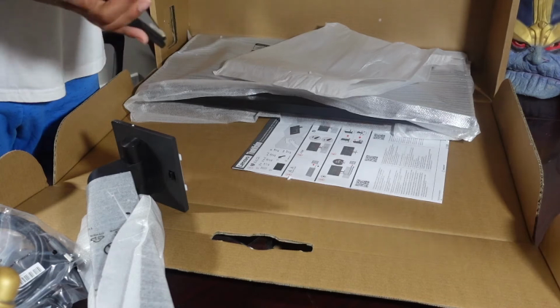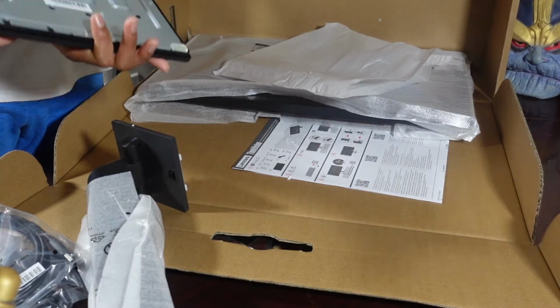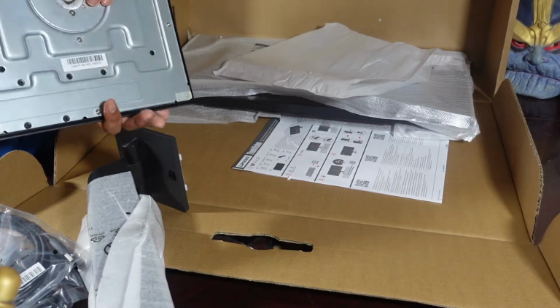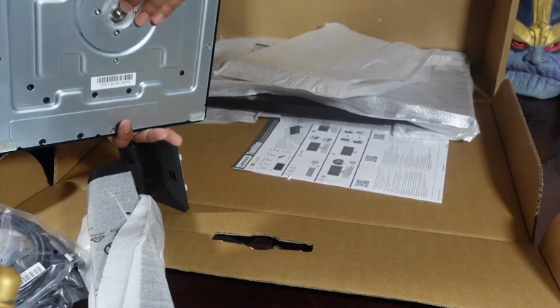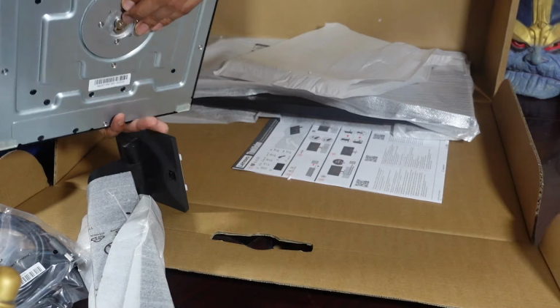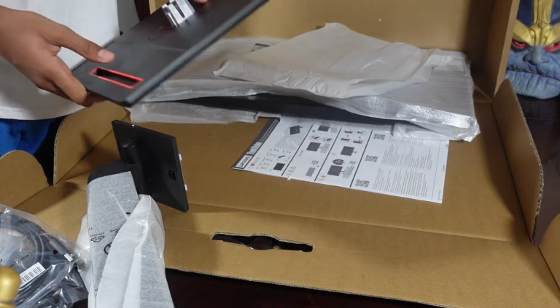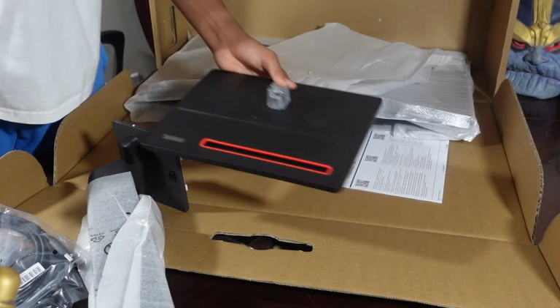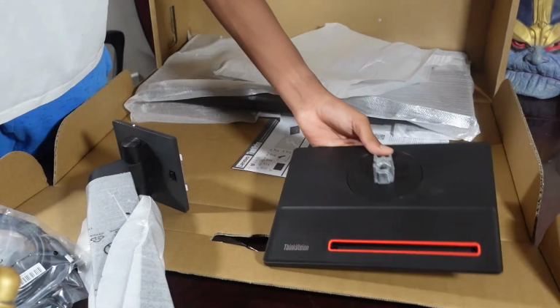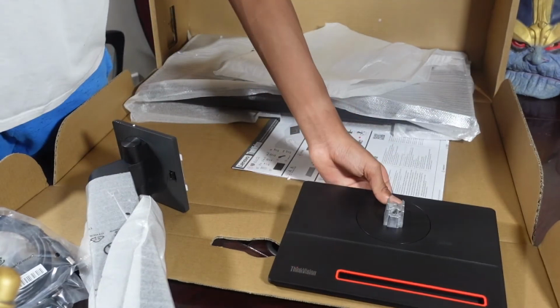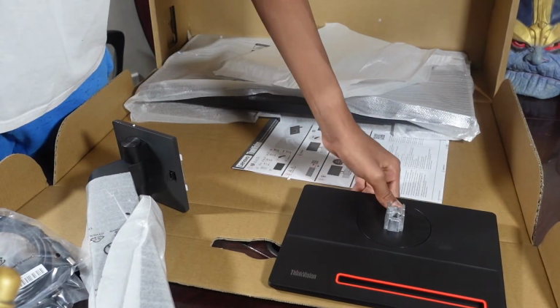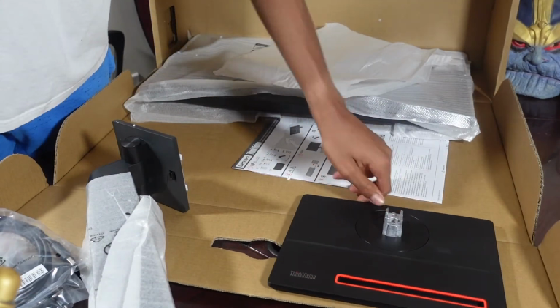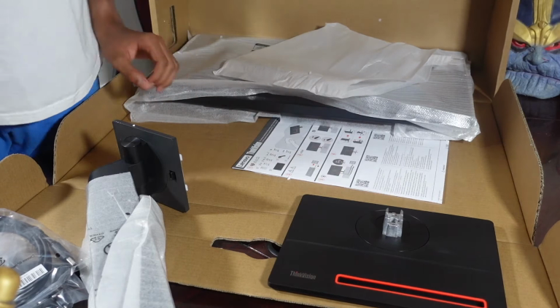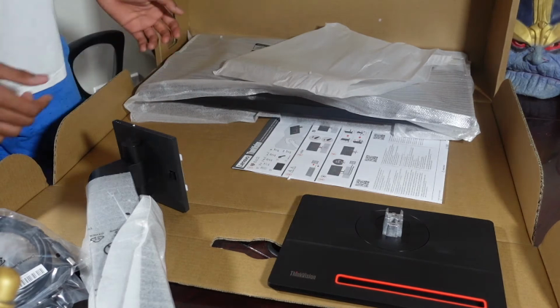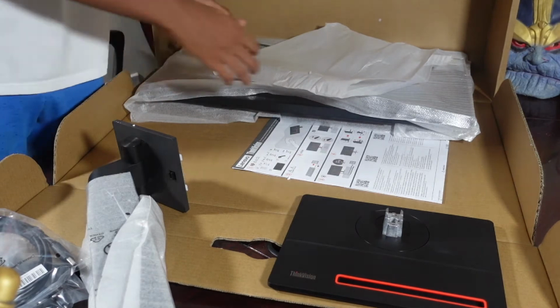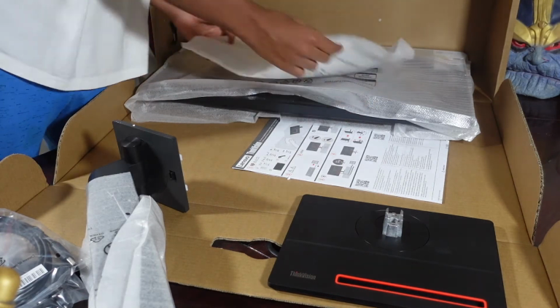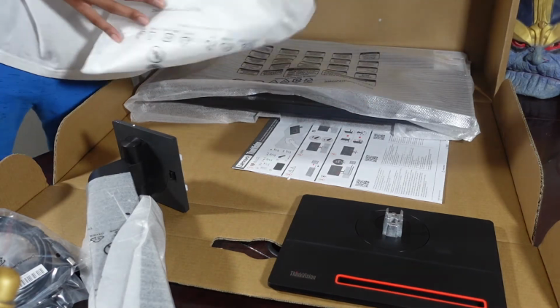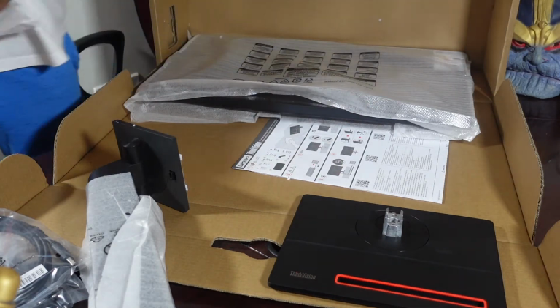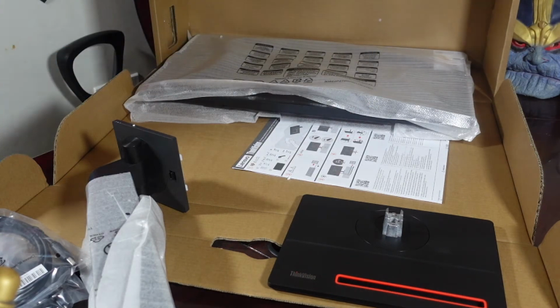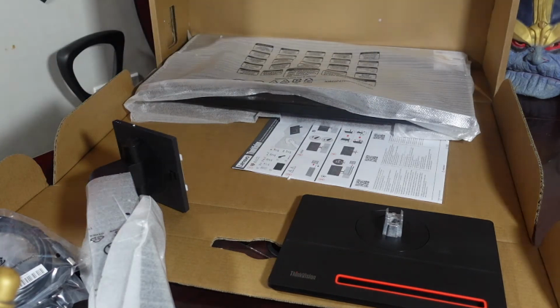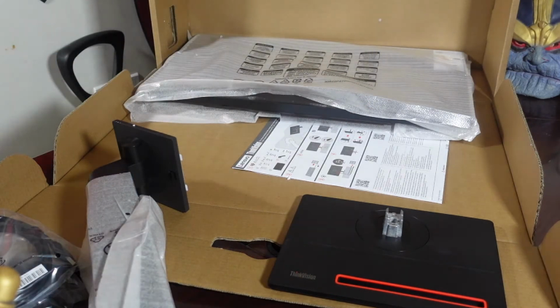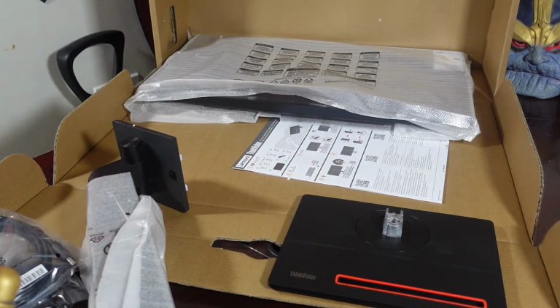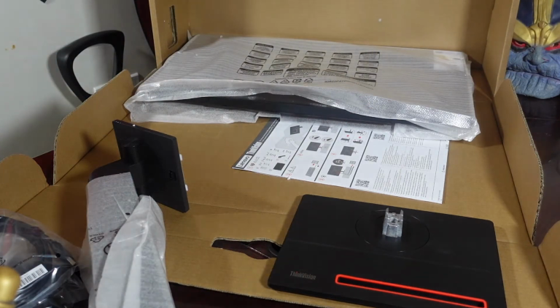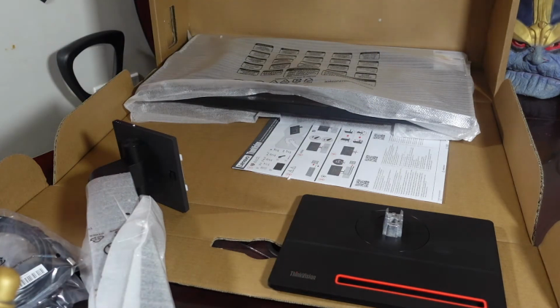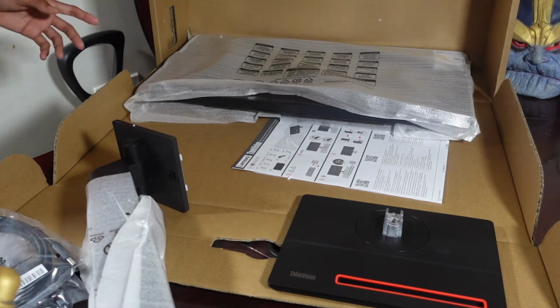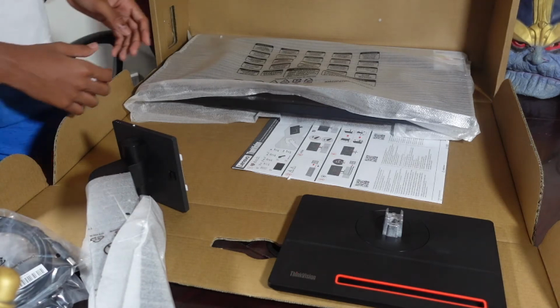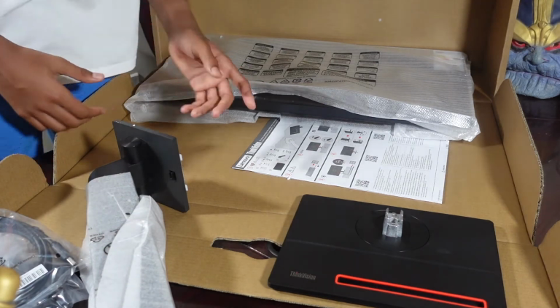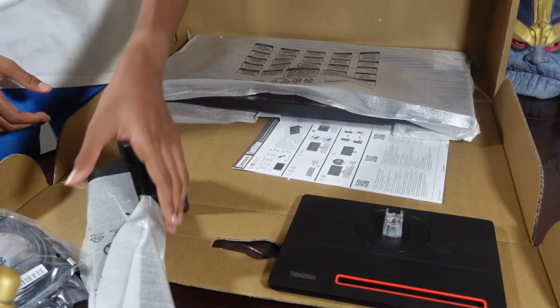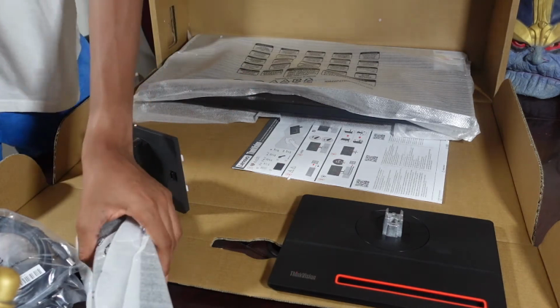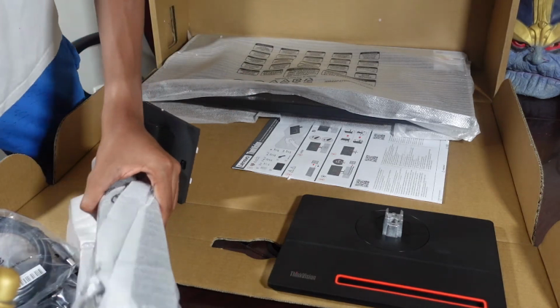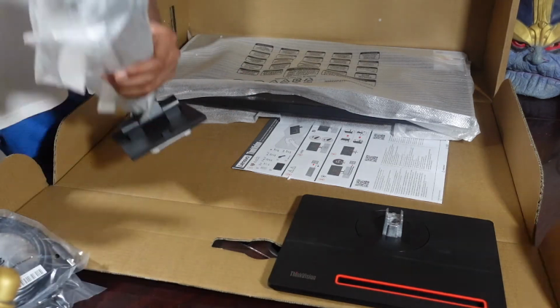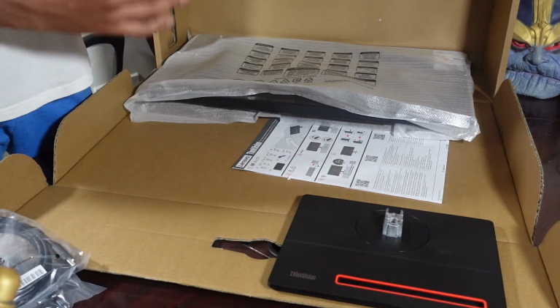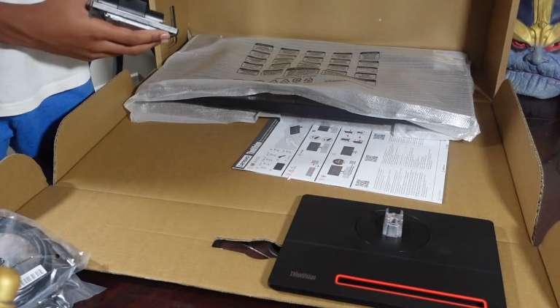We also have a screw here at the bottom. This is the first time I've ever unboxed a monitor, so I don't really know much about the setup process of these kinds of things, but all I know is that this is going to be dope.